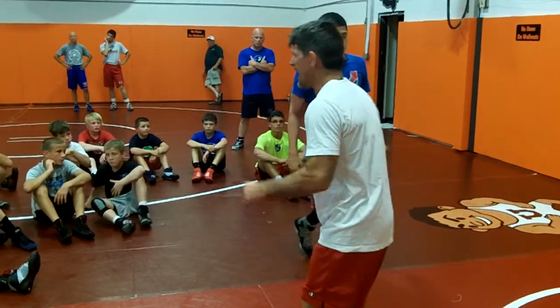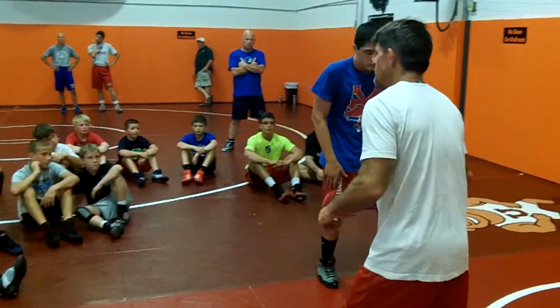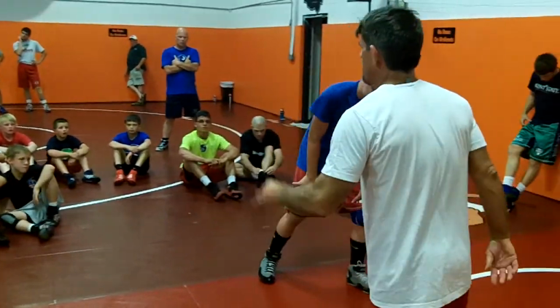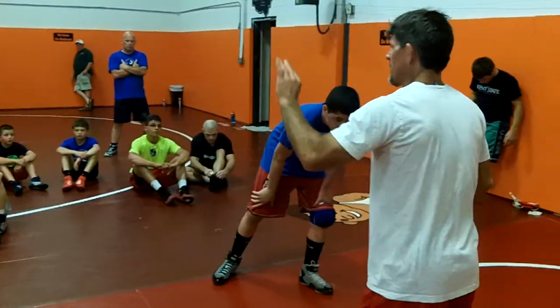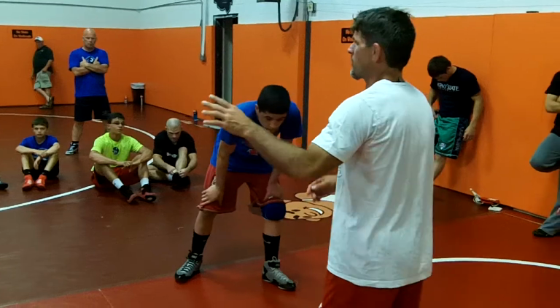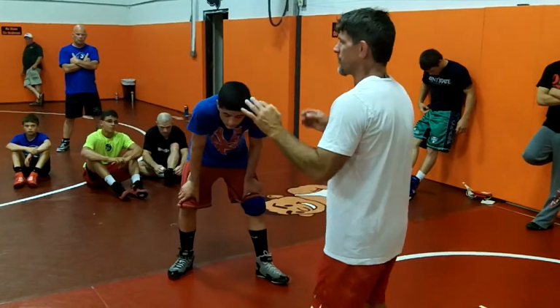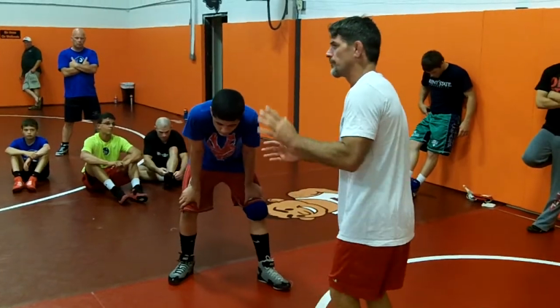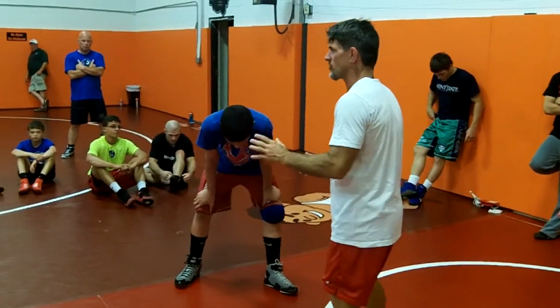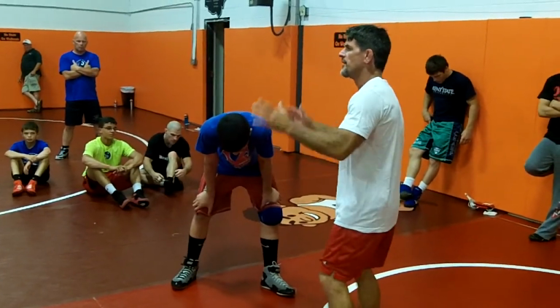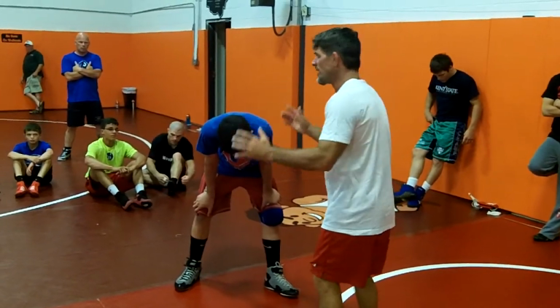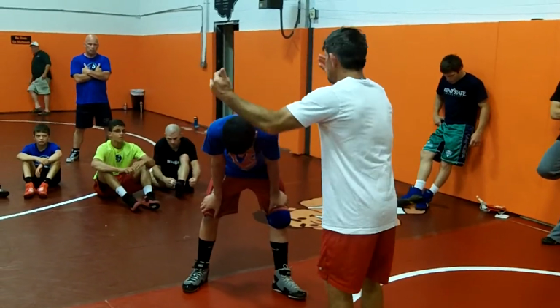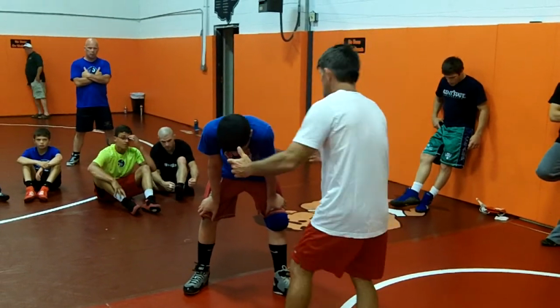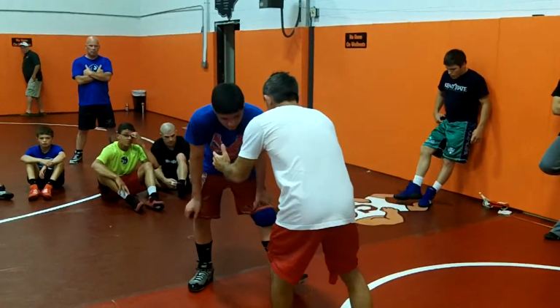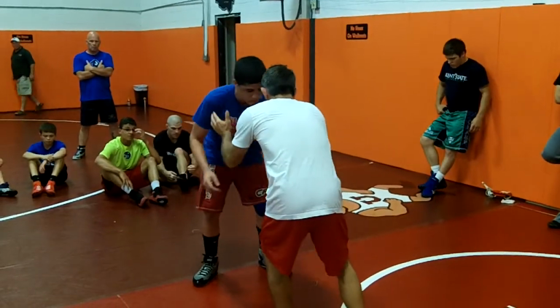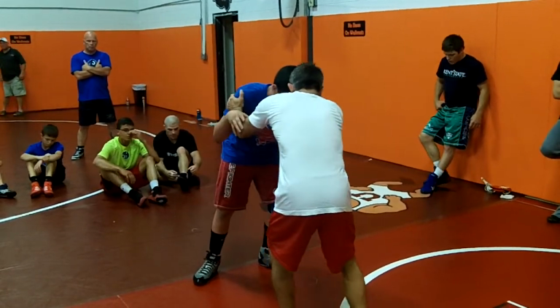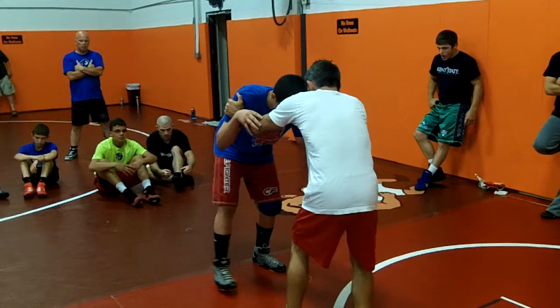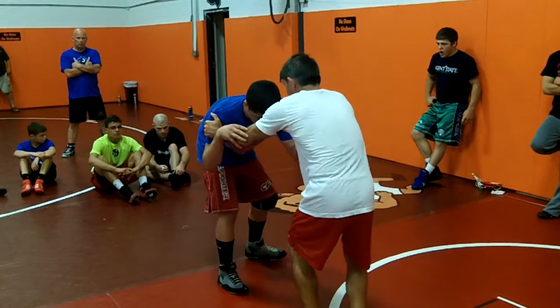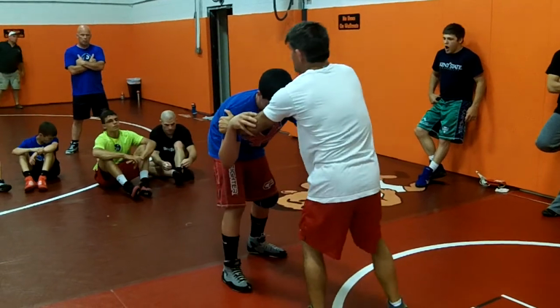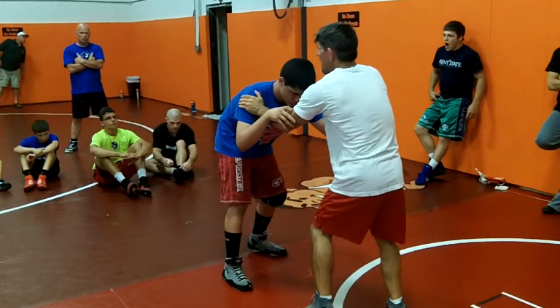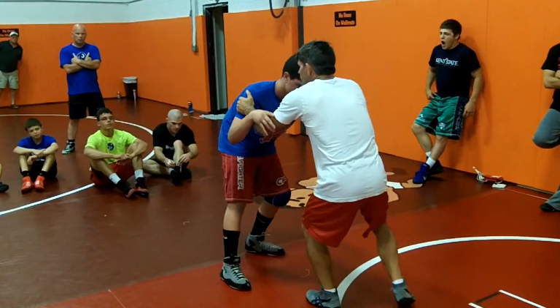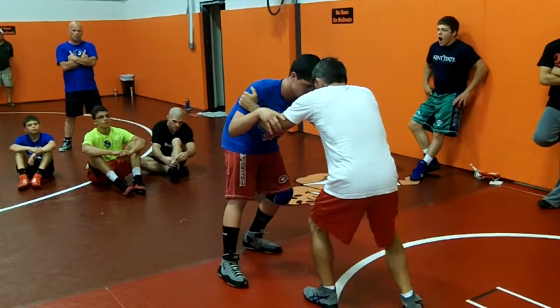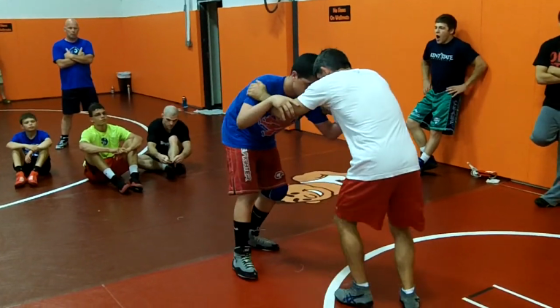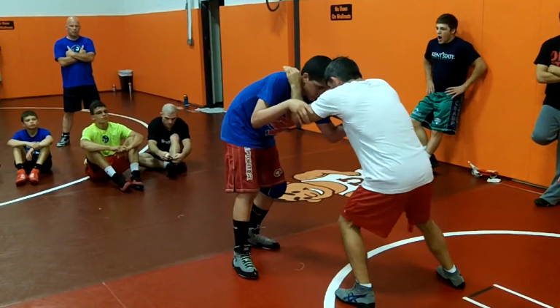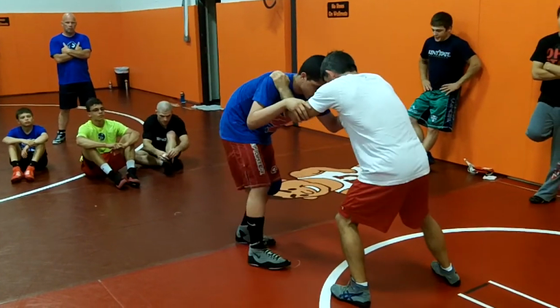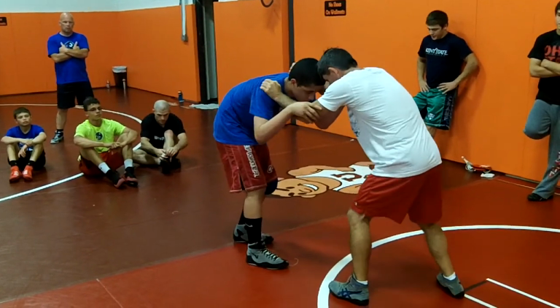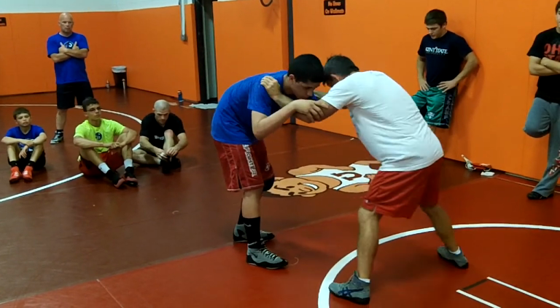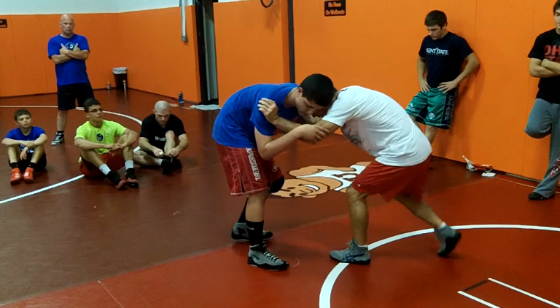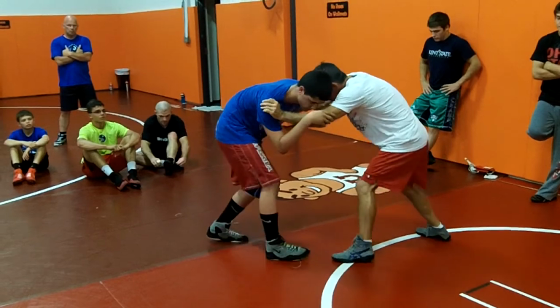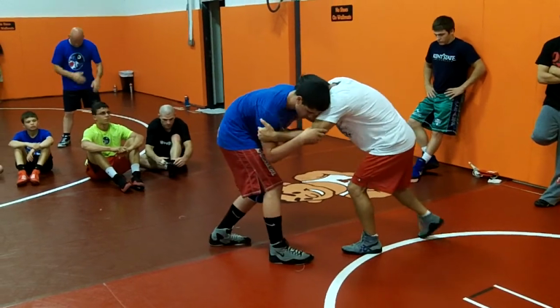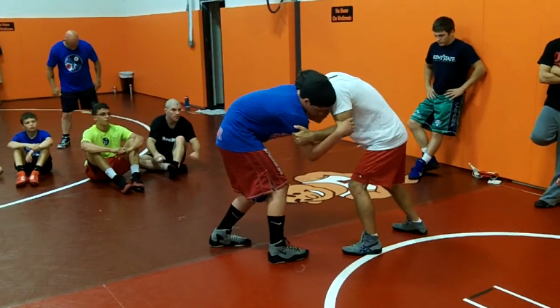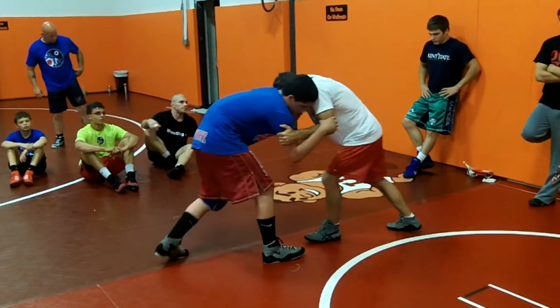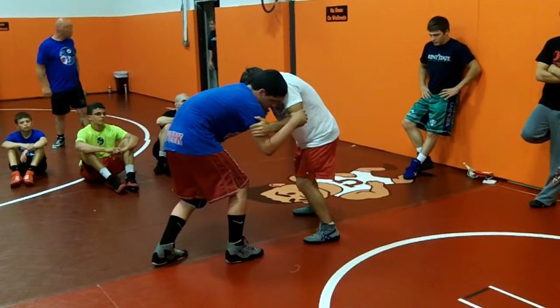If the guy pushes back in, we're going to hand fight and work to four different positions right now. One is just inside control — both my arms are inside his, and I can go from there. I'm going to get around his head here. I got inside control, I'm good to go.